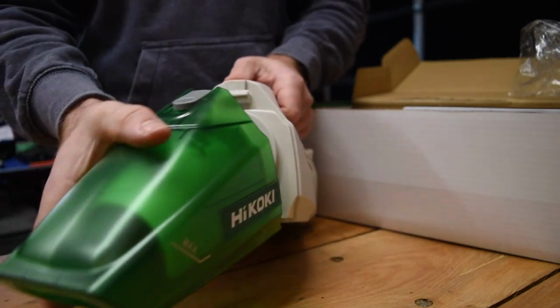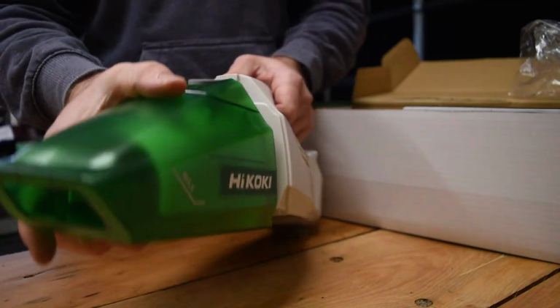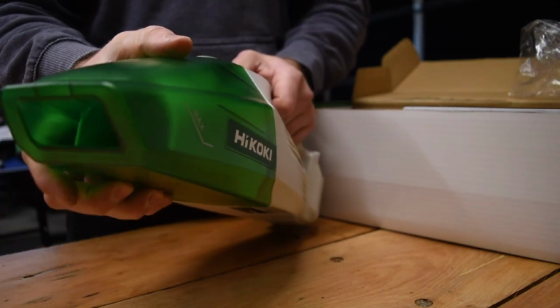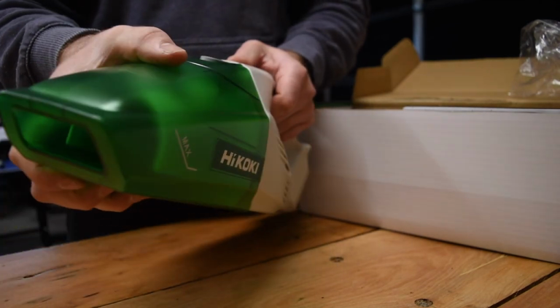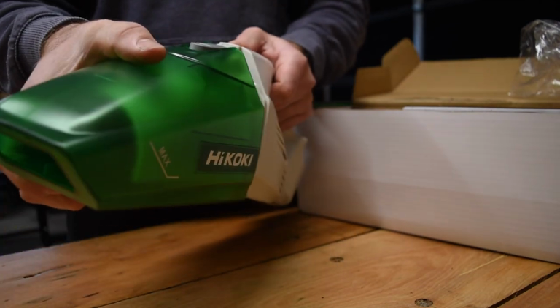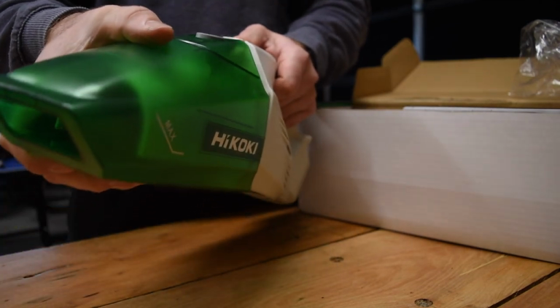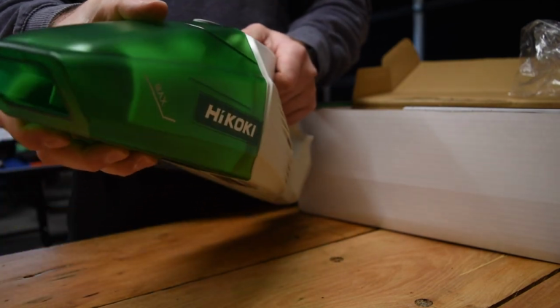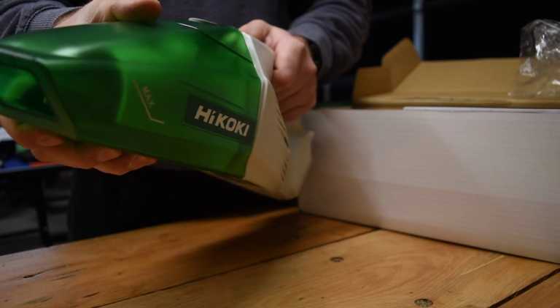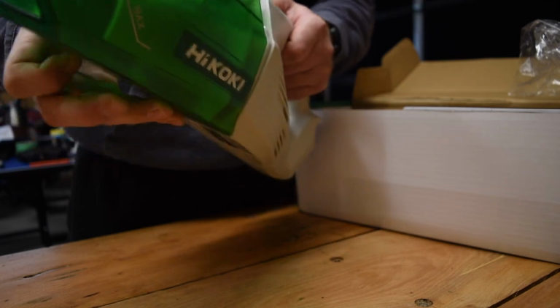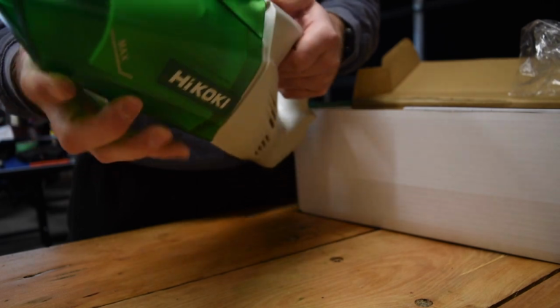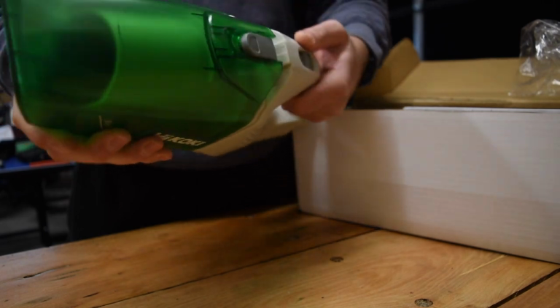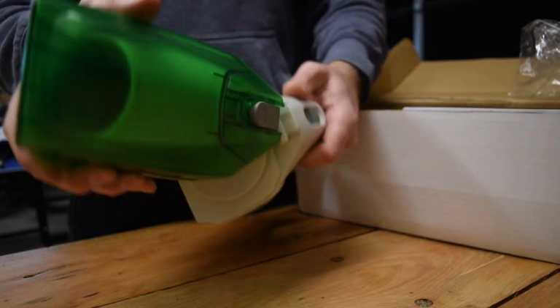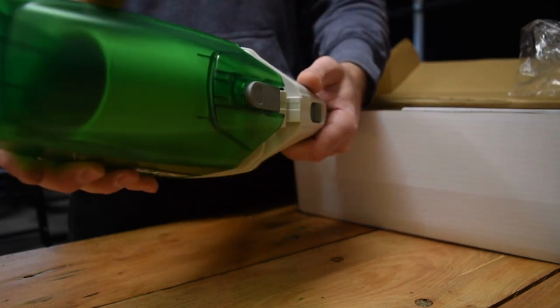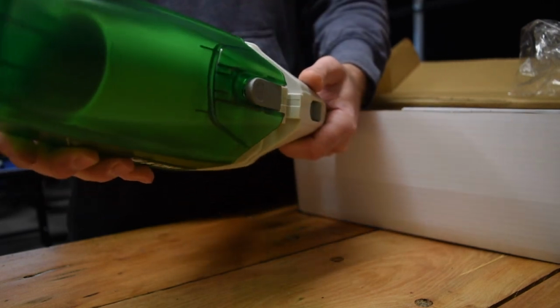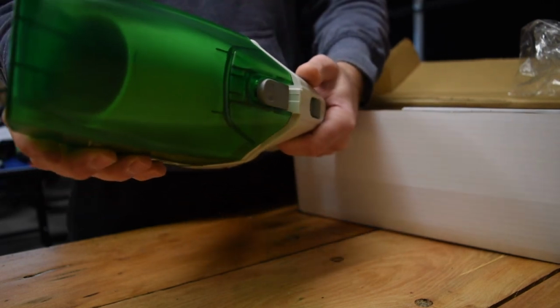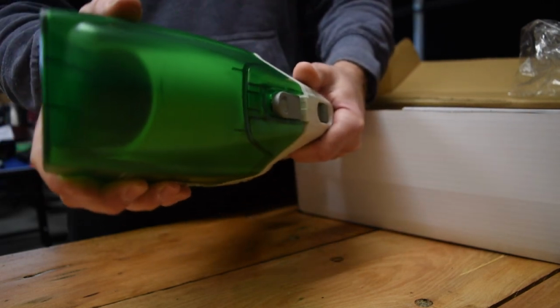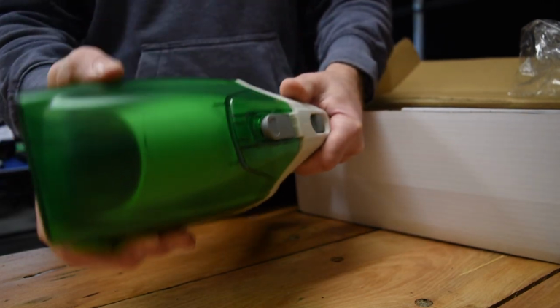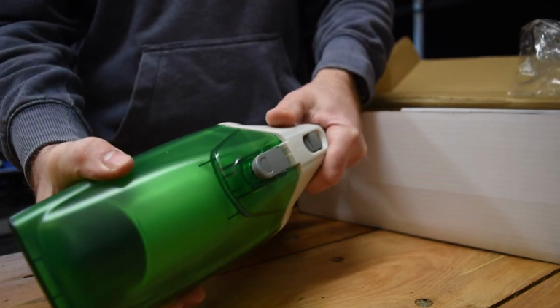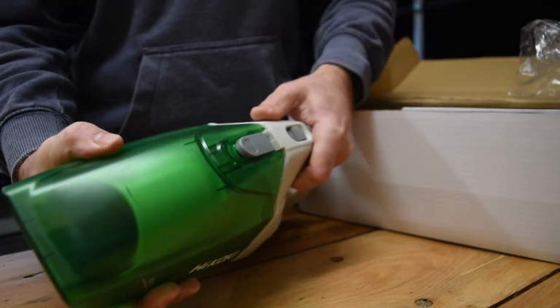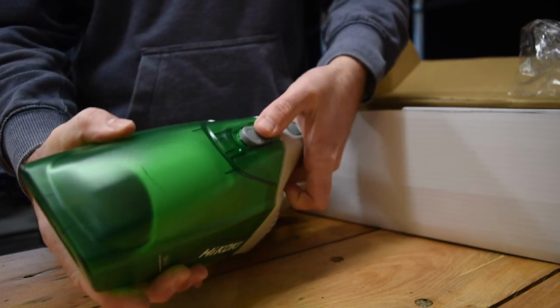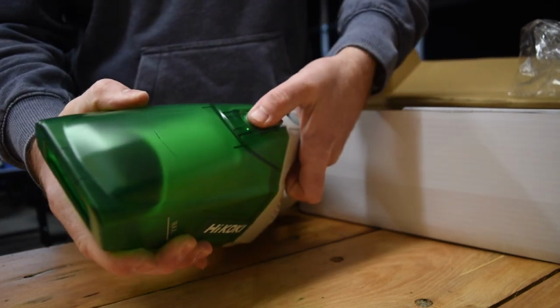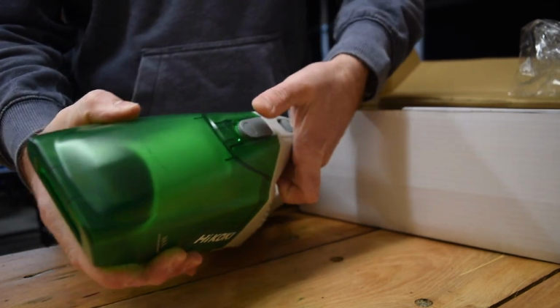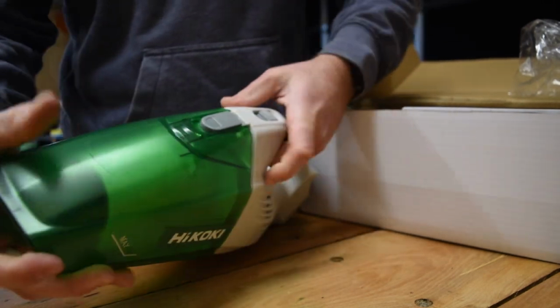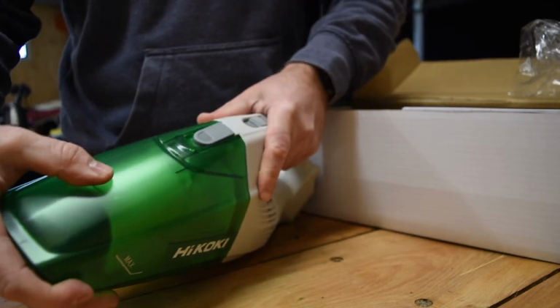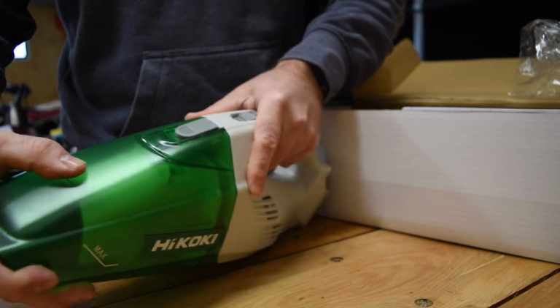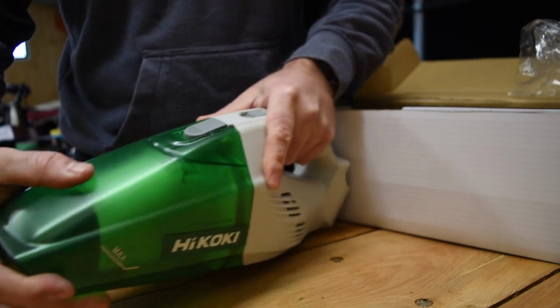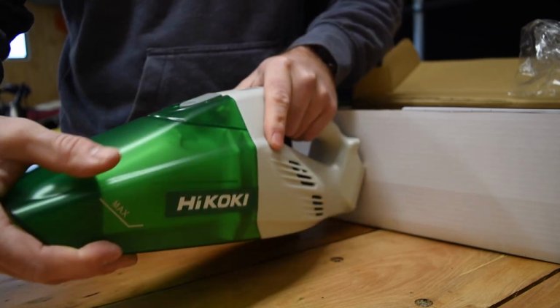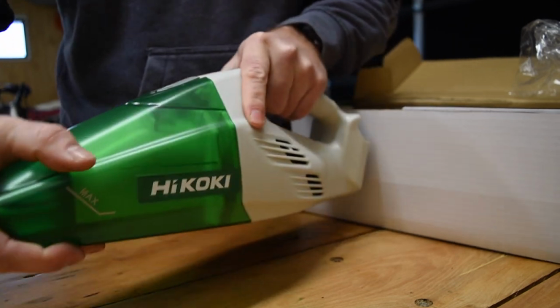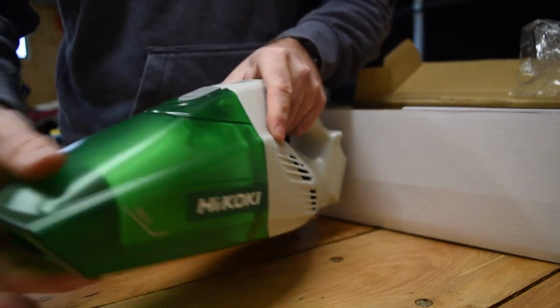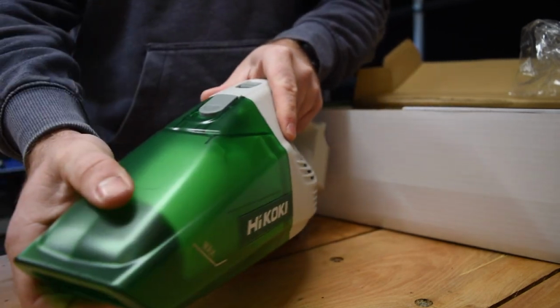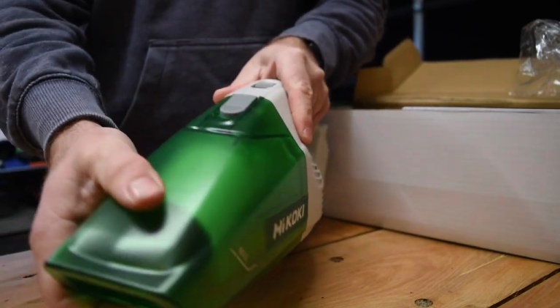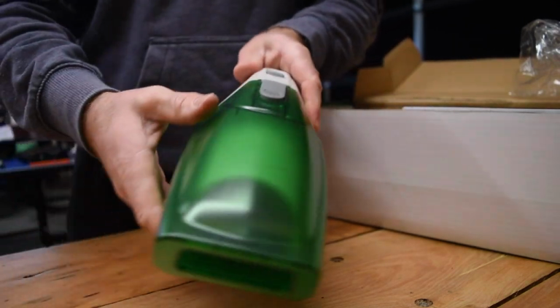It just fits back together — two little tabs at the bottom — then push that in and it clicks into place like that.